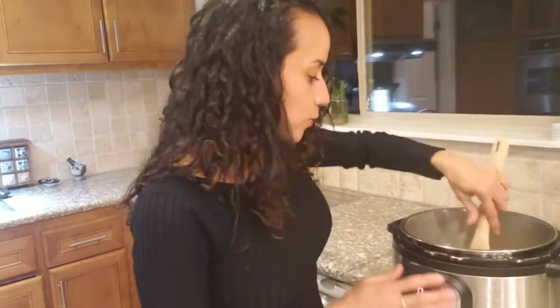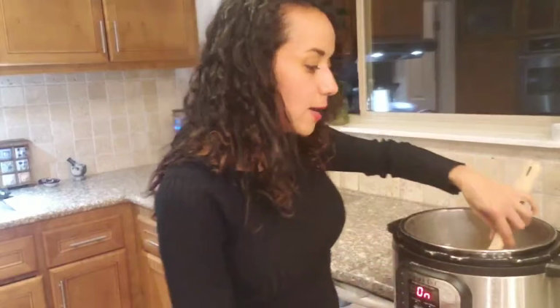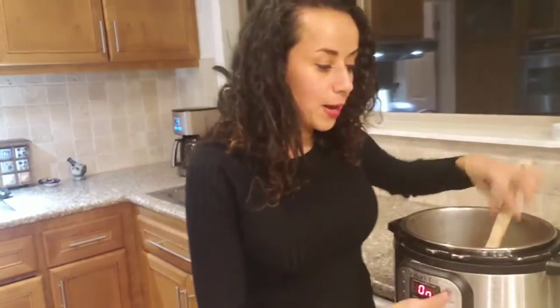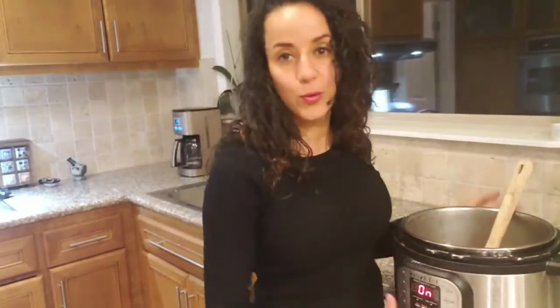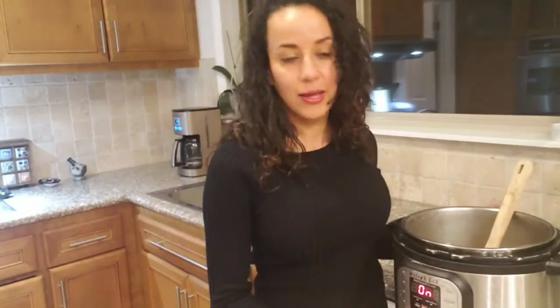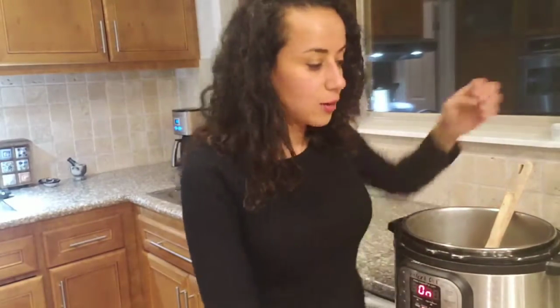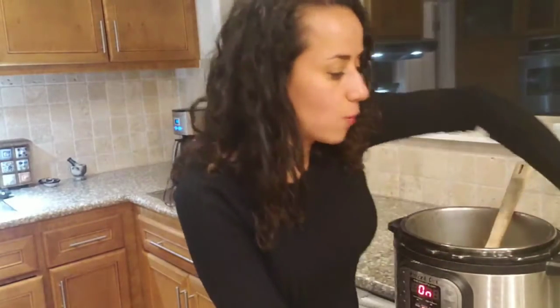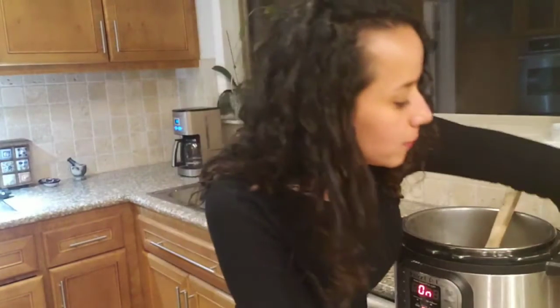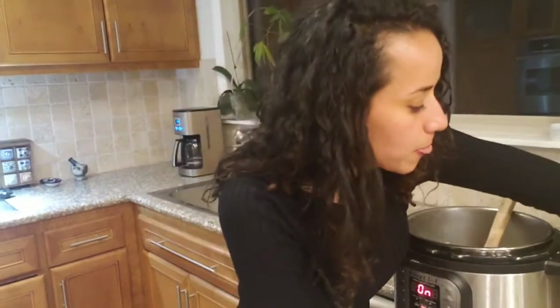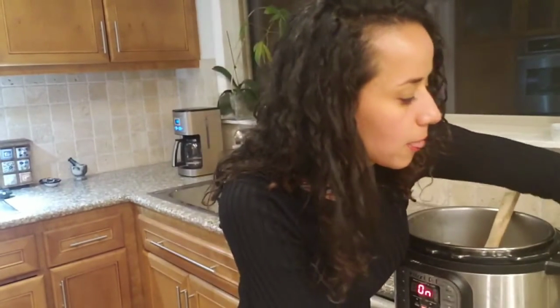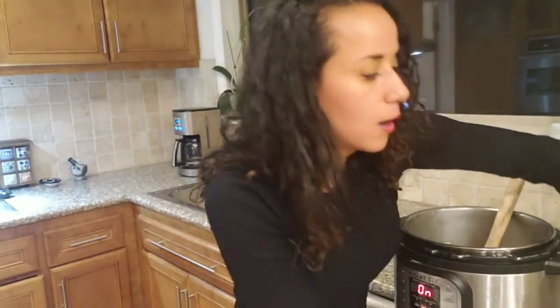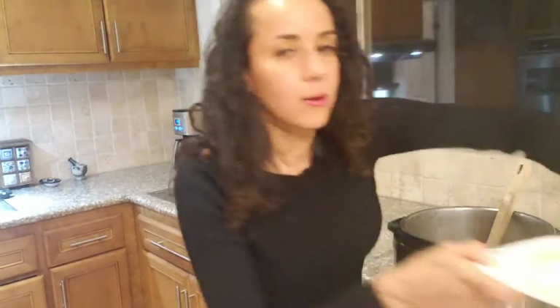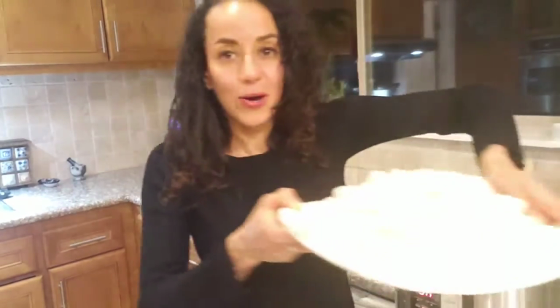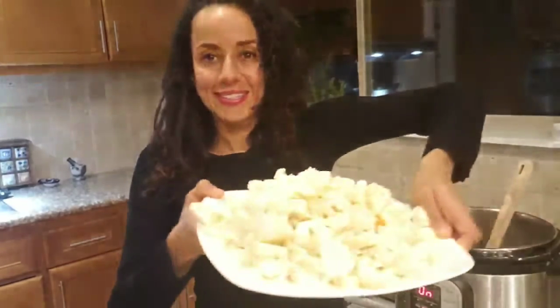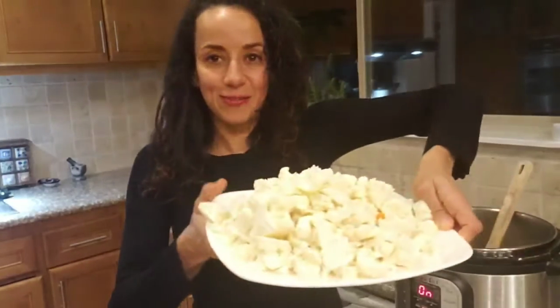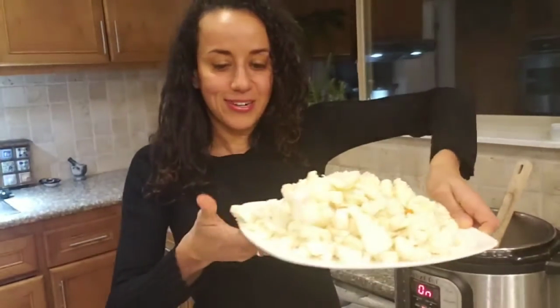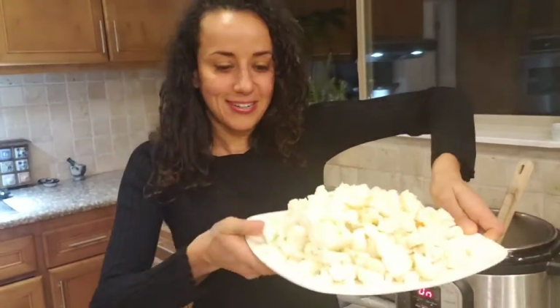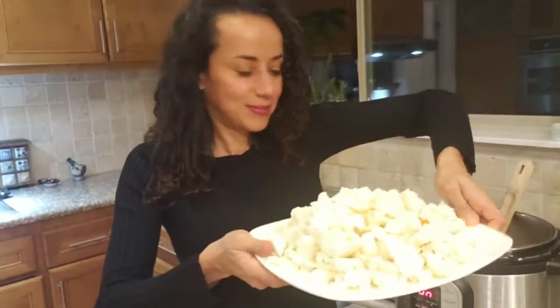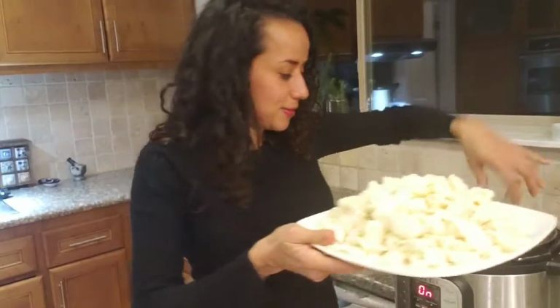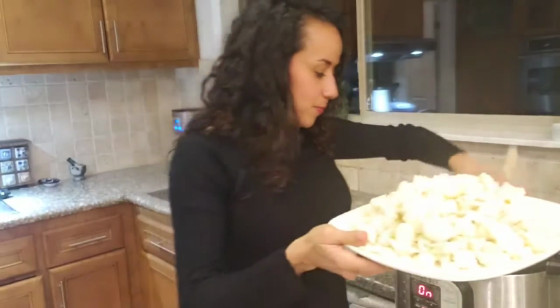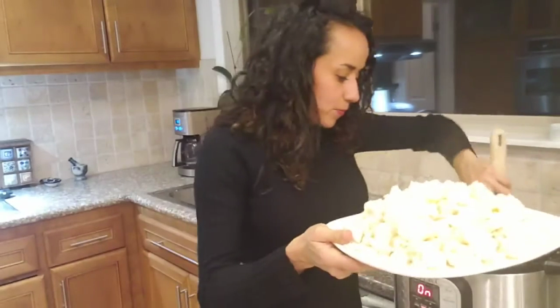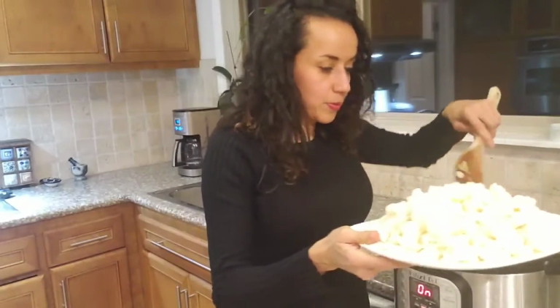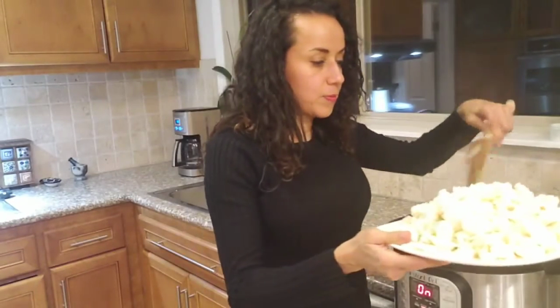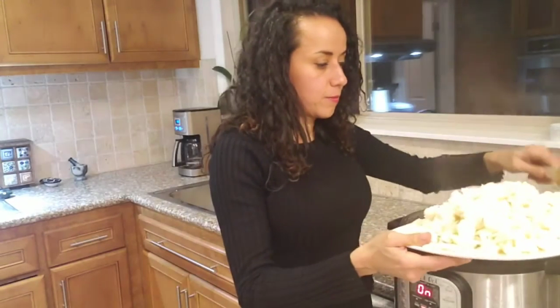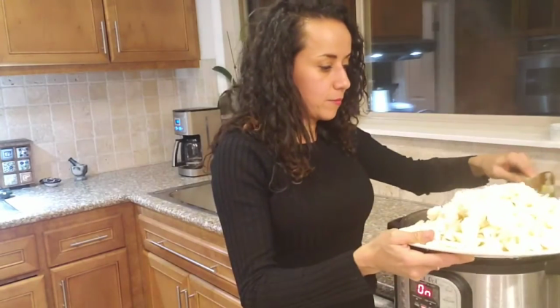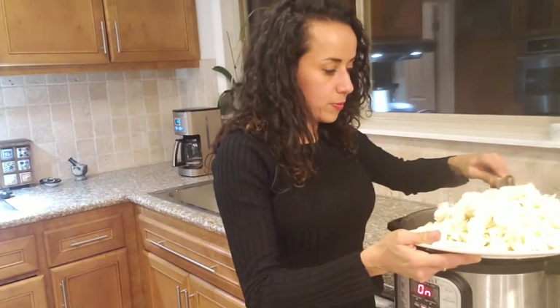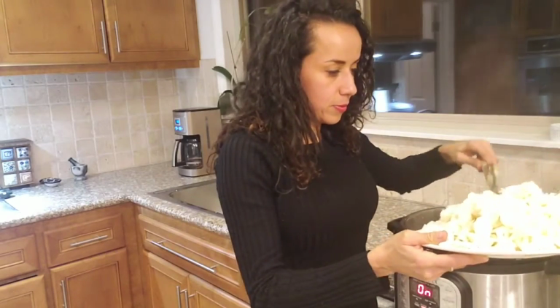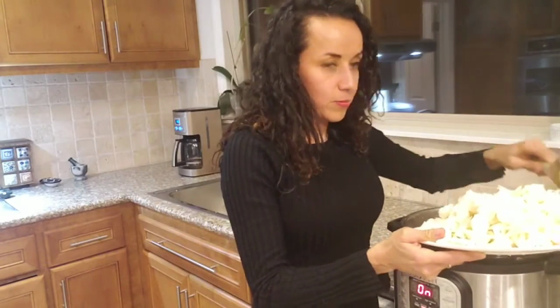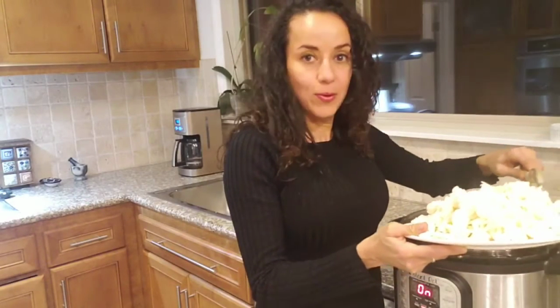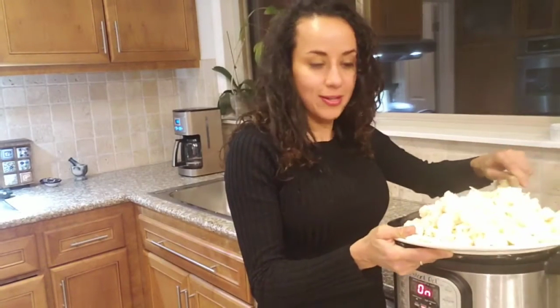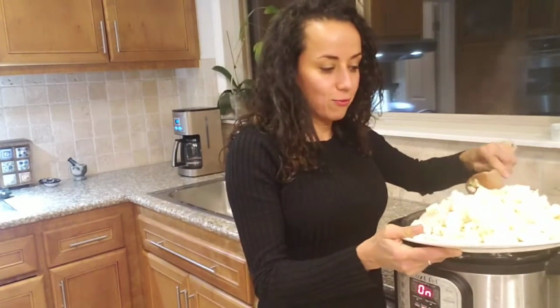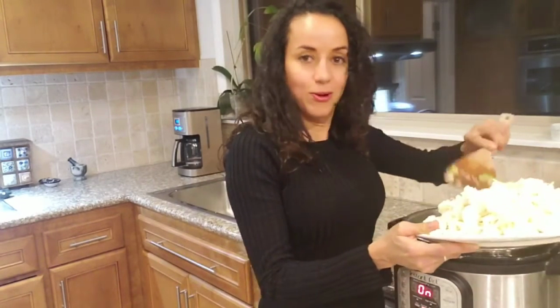Now I'm going to add the cauliflower. Look at all this cauliflower!